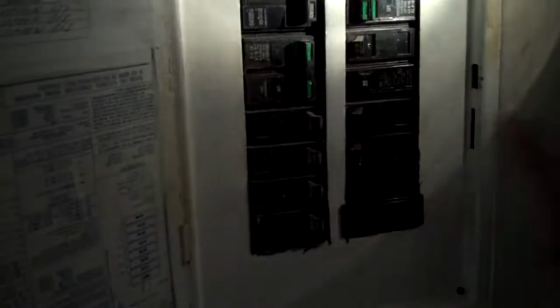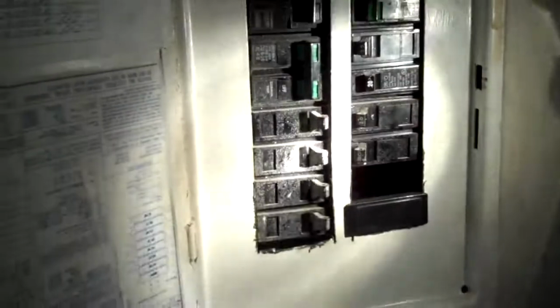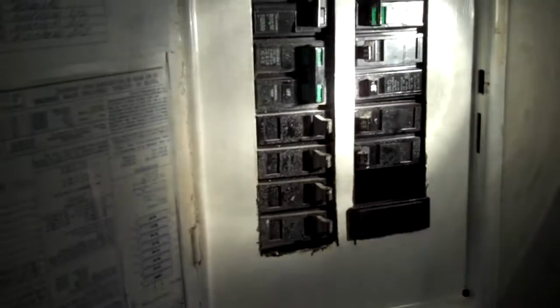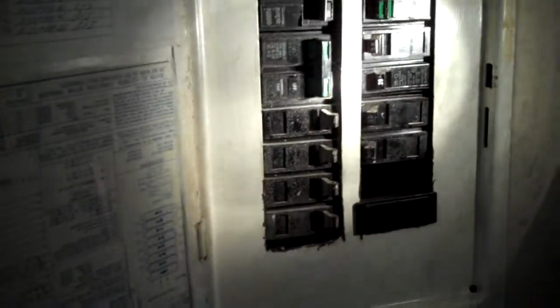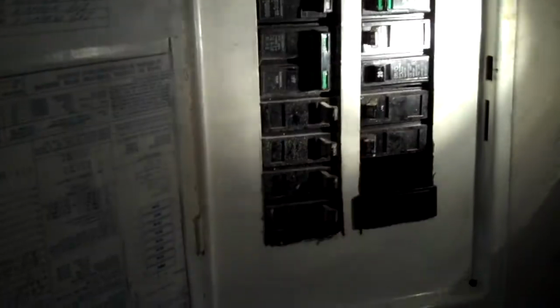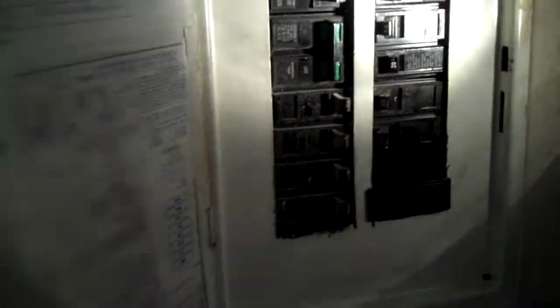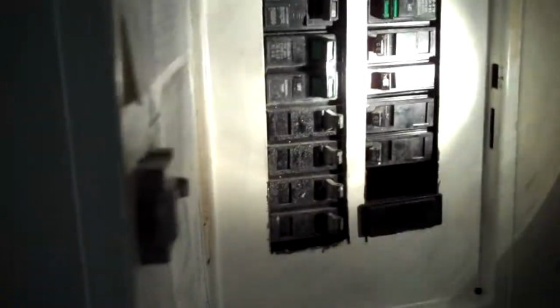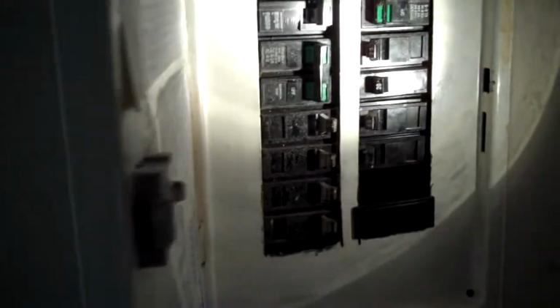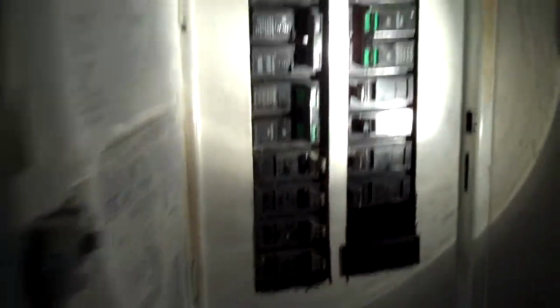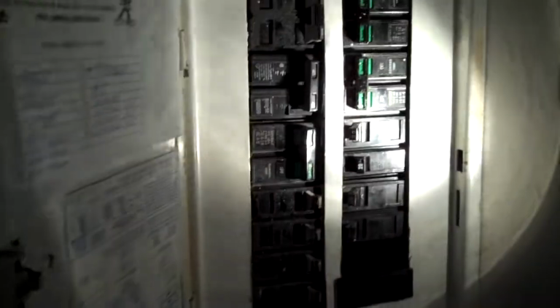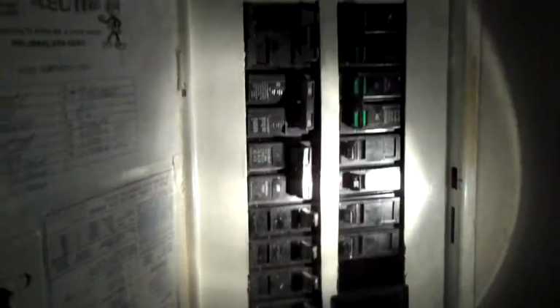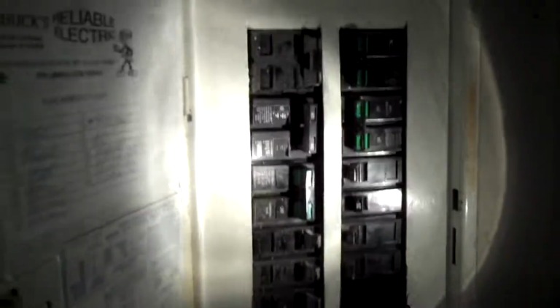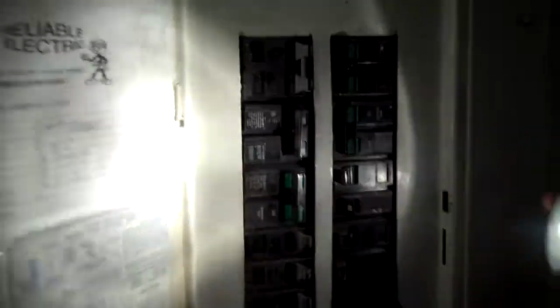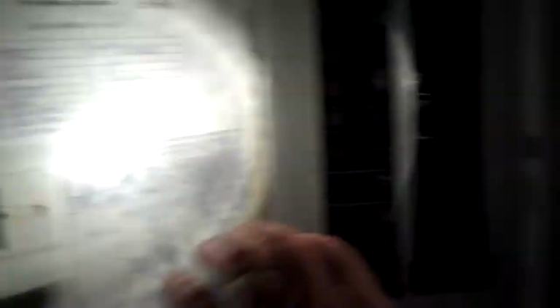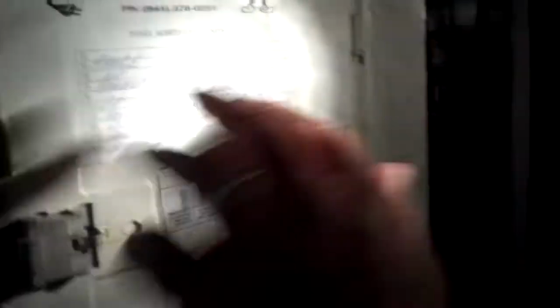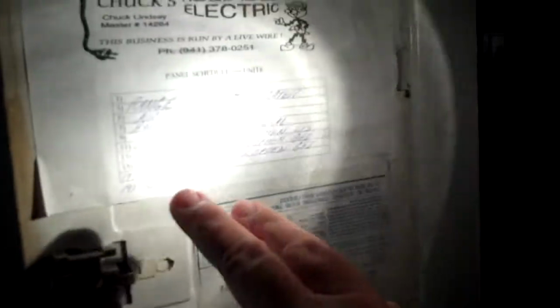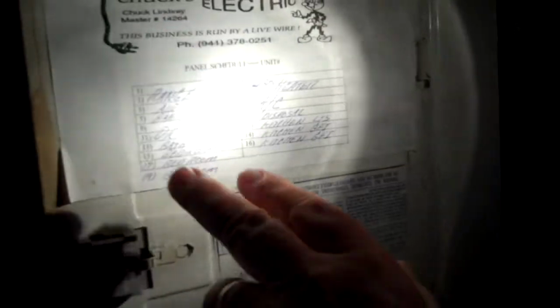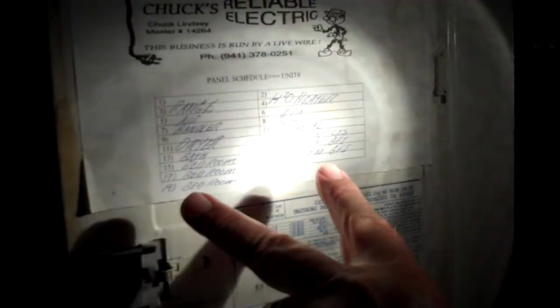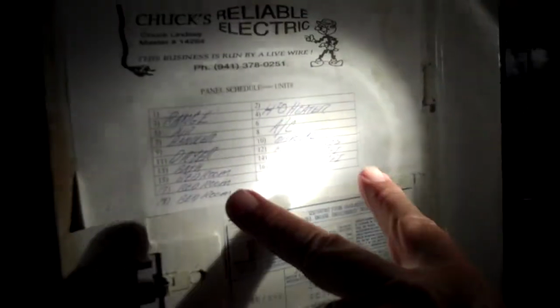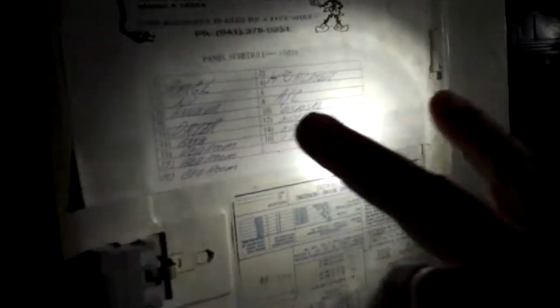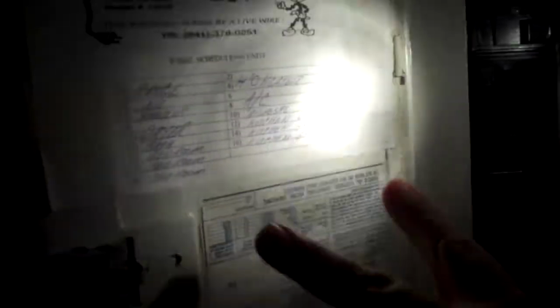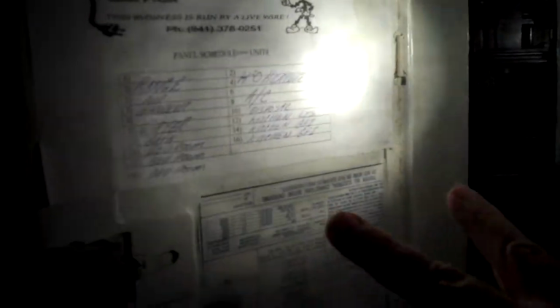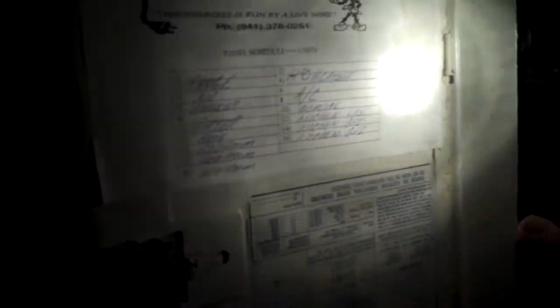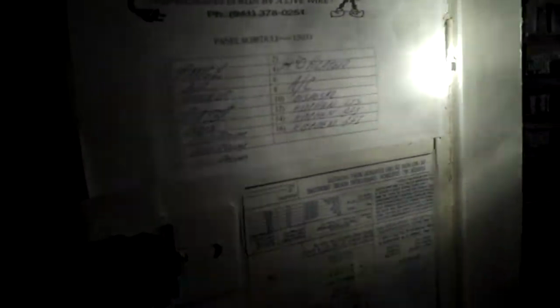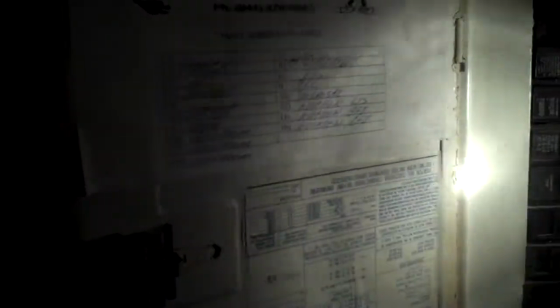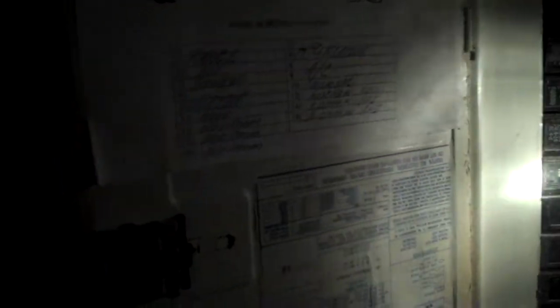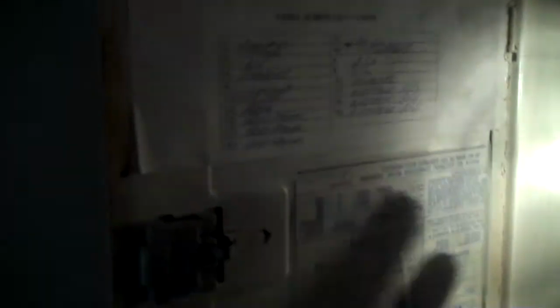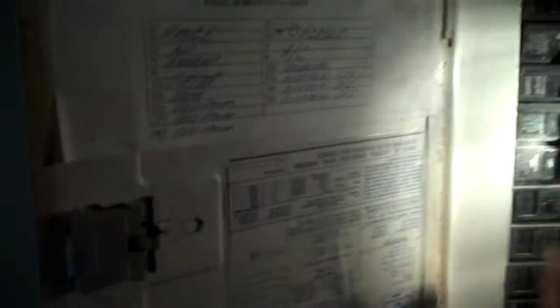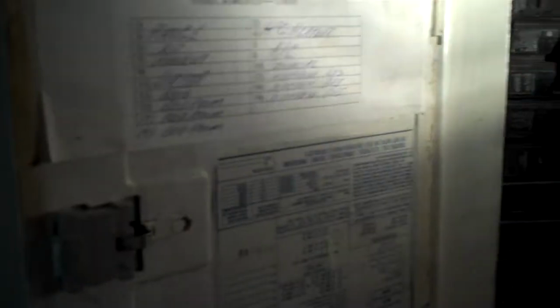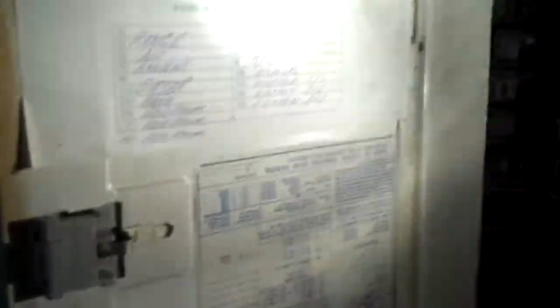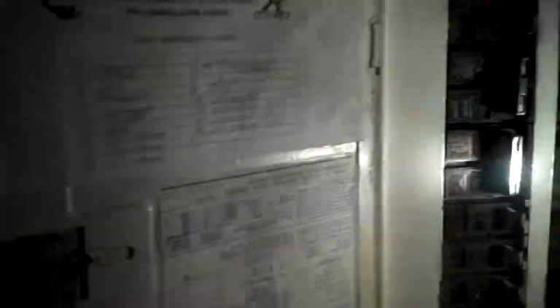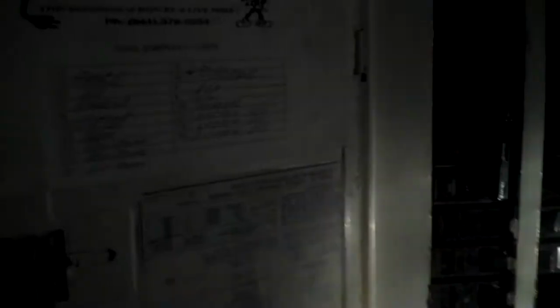We're running a hundred amp service here for this size condo — that's not a problem at all. Everything is labeled really well, which is very important. So if people are in here and need to do some work, they can do that.